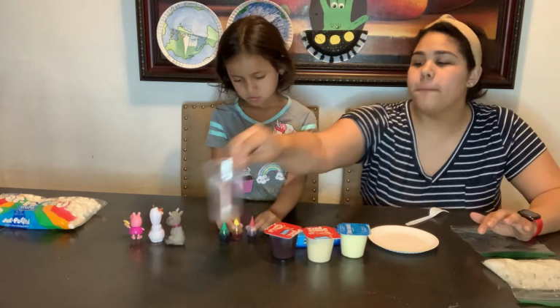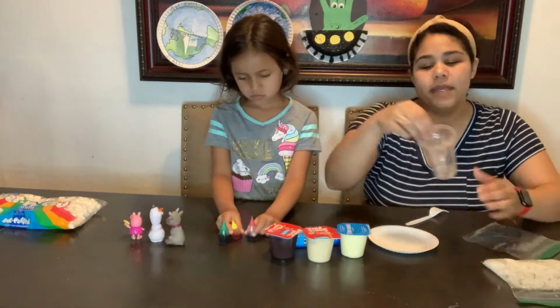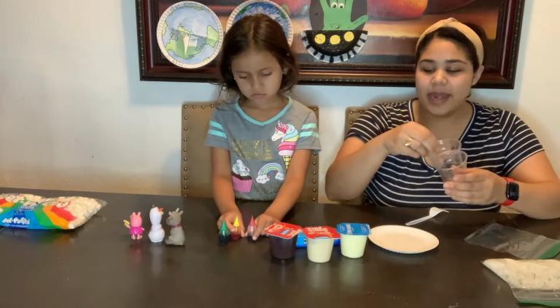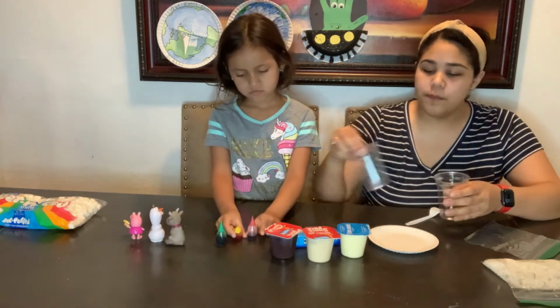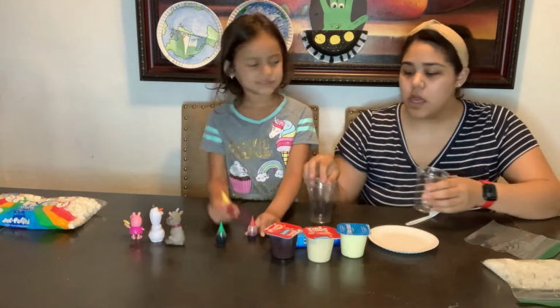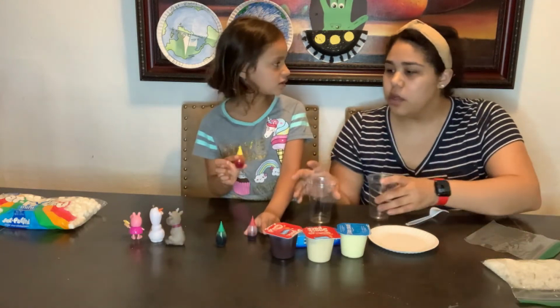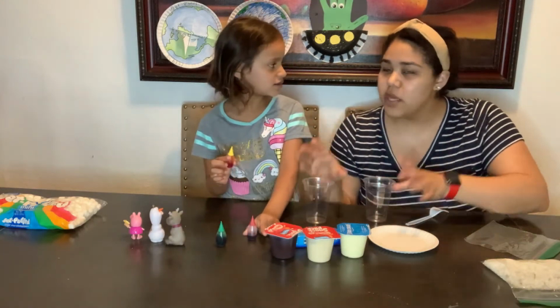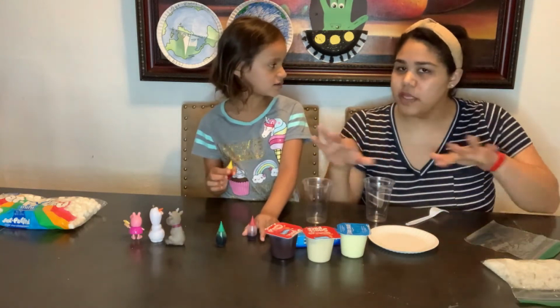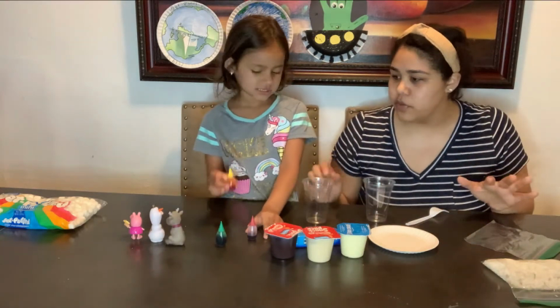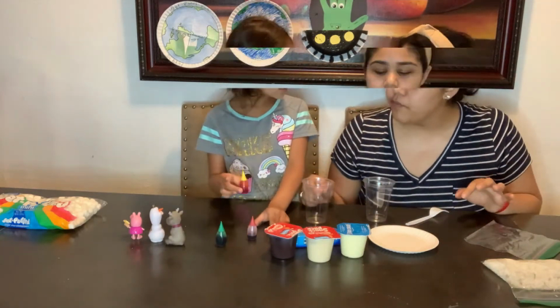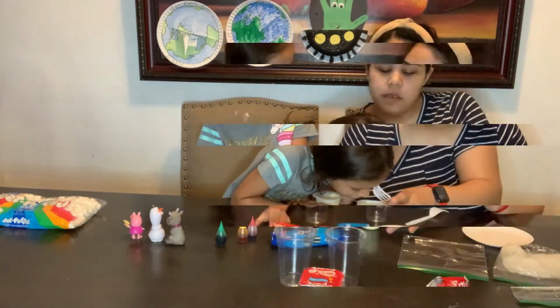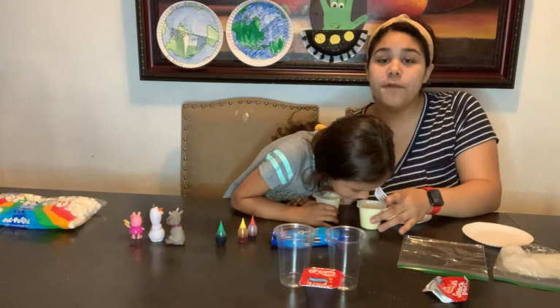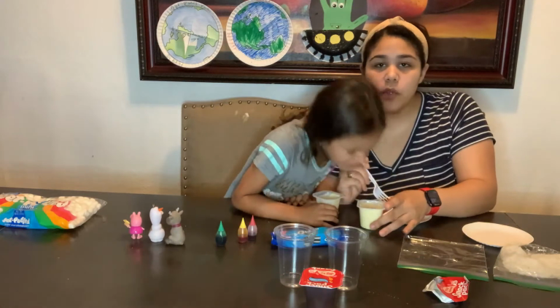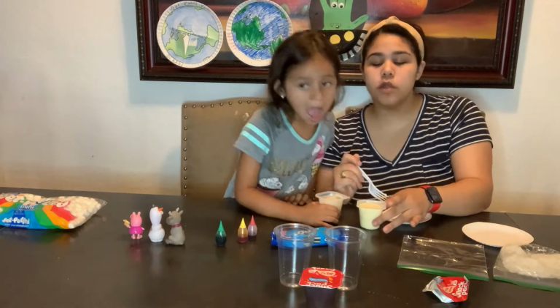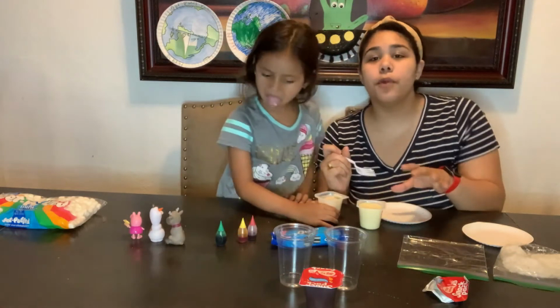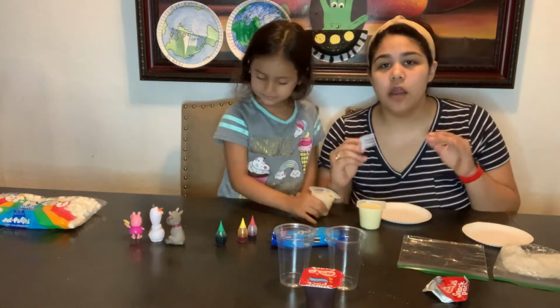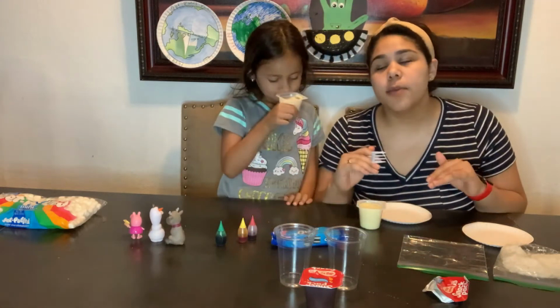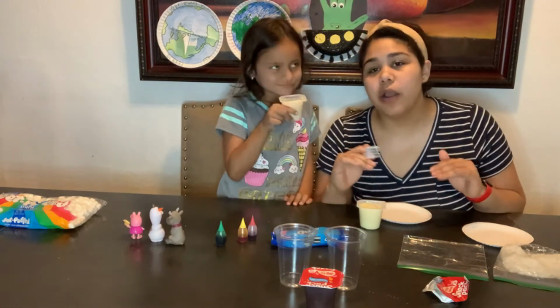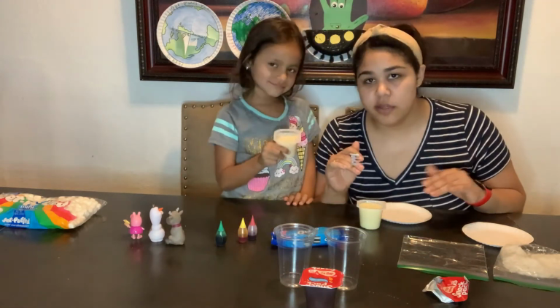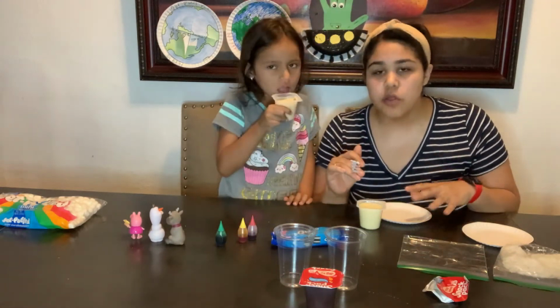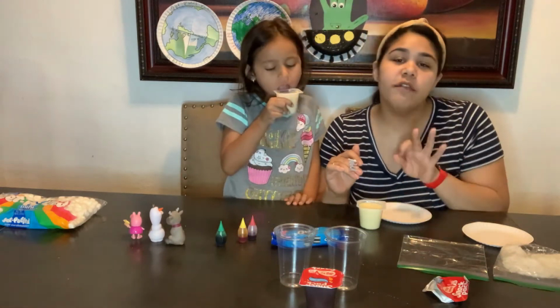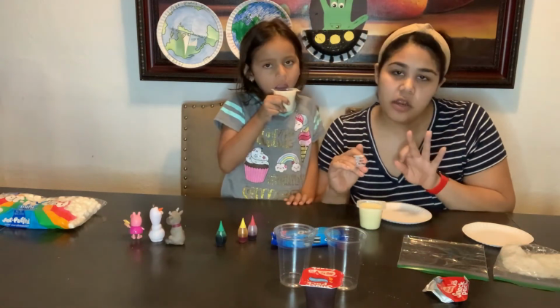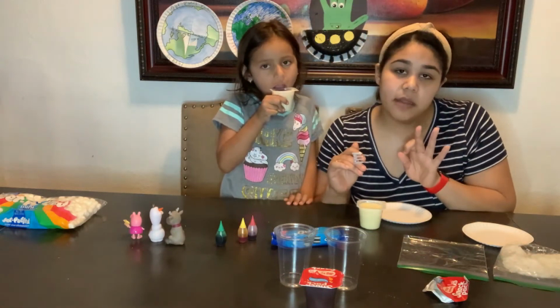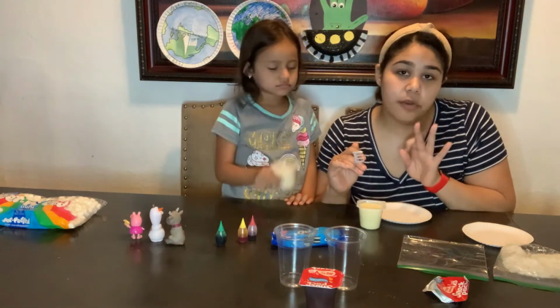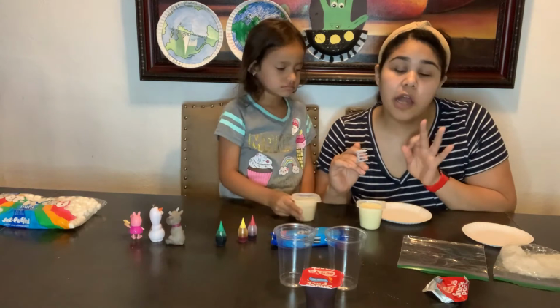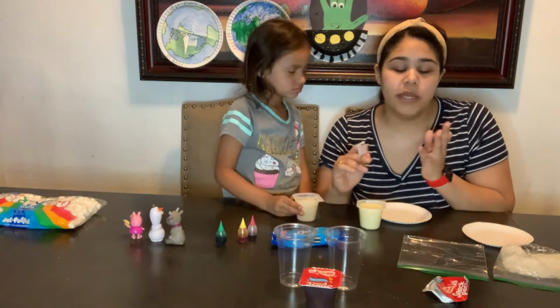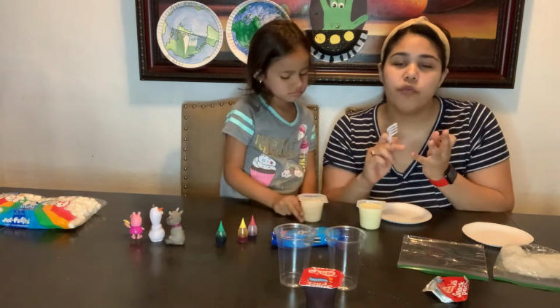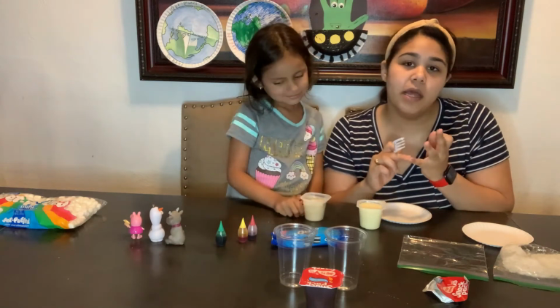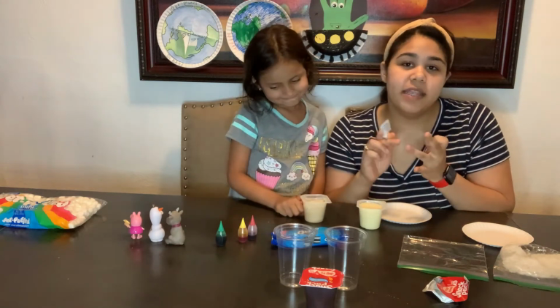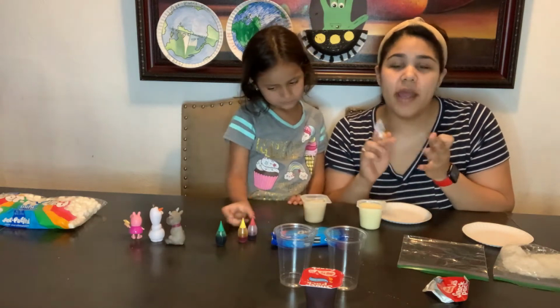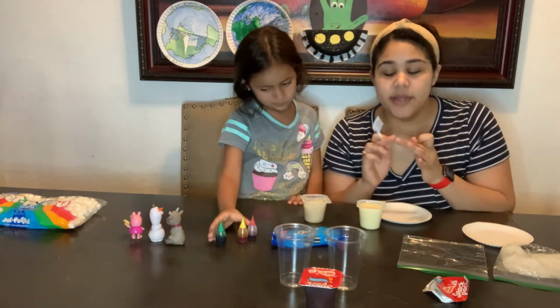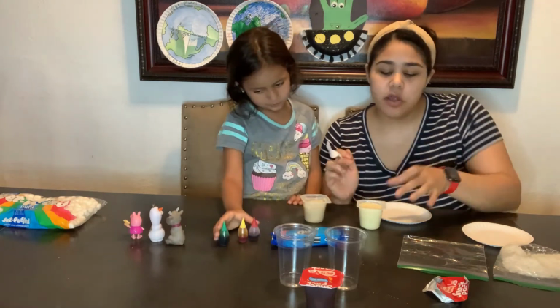So we're going to be creating those from inside out using these materials. The first thing we're going to do is prepare some of our layers. Three of our layers need to be three different colors — we need red, yellow, and orange.